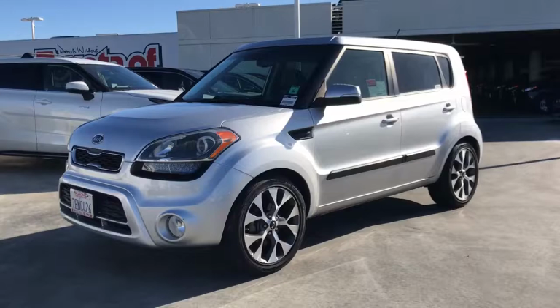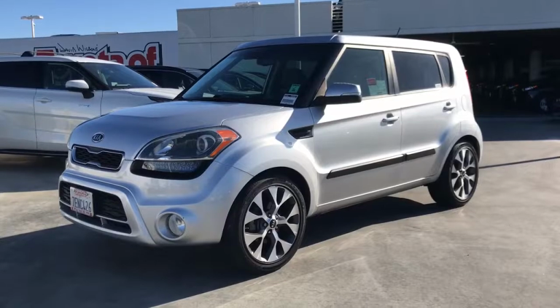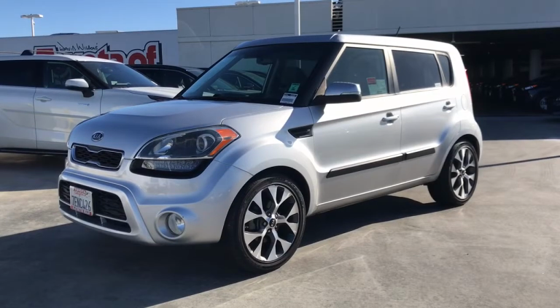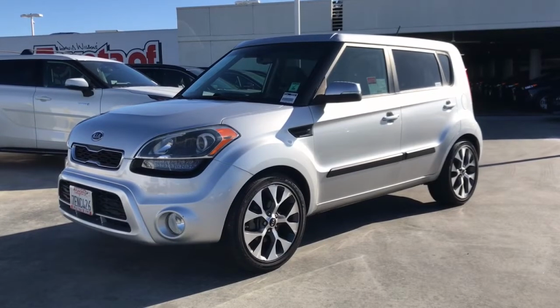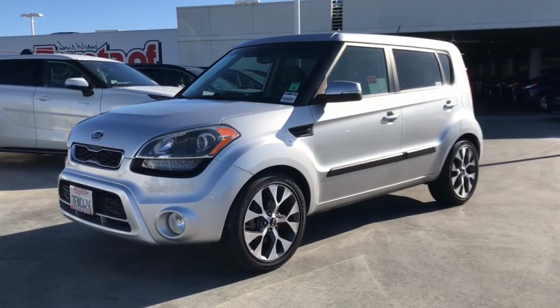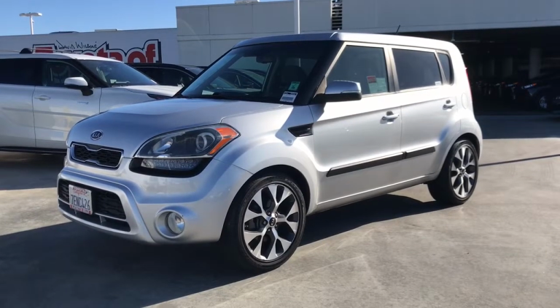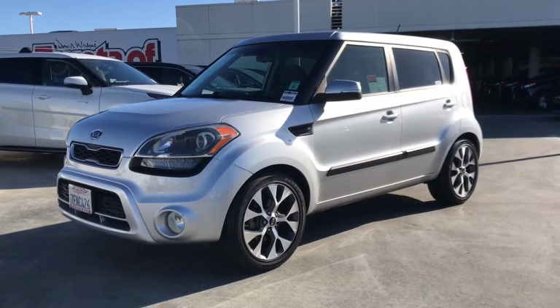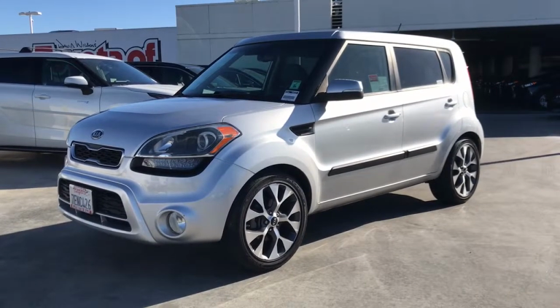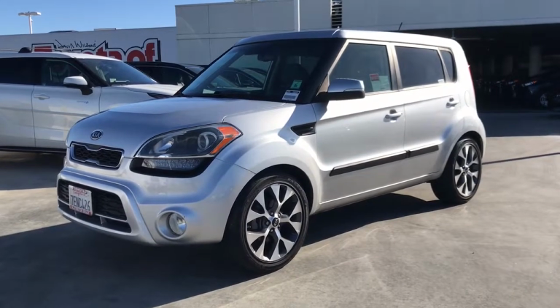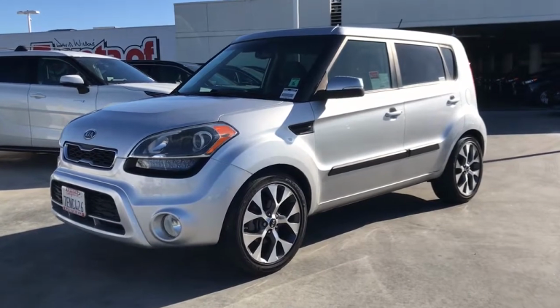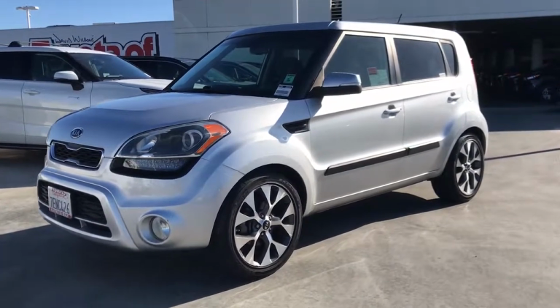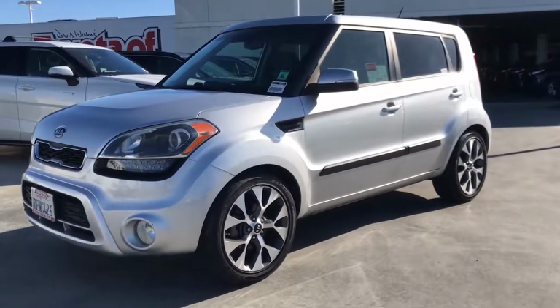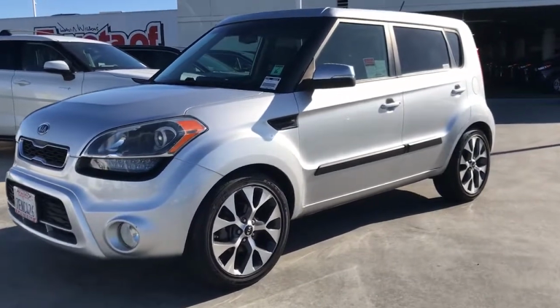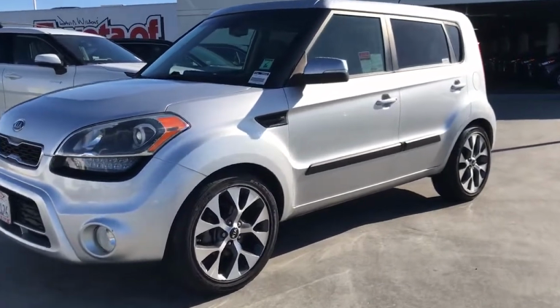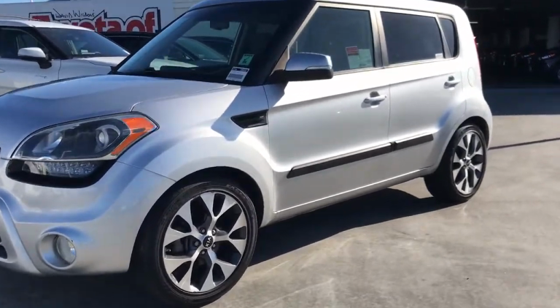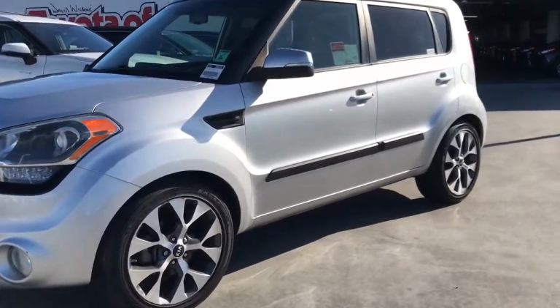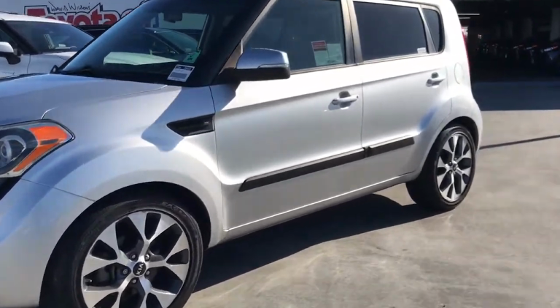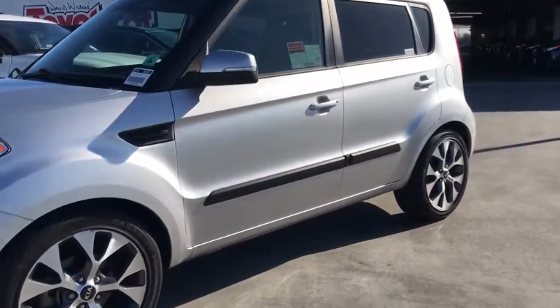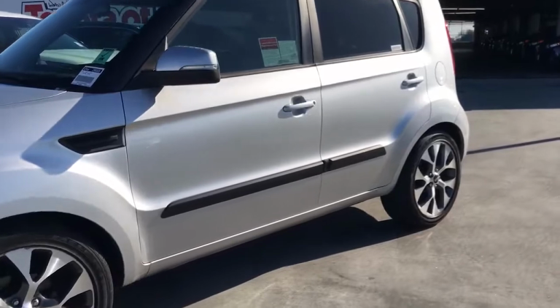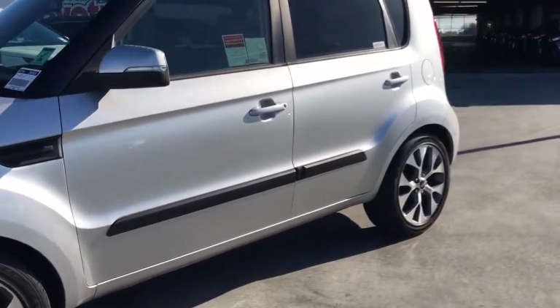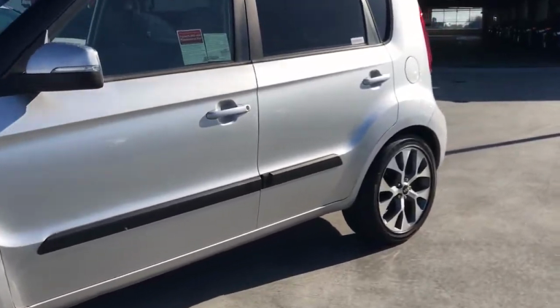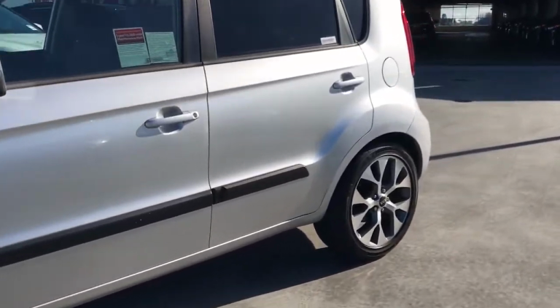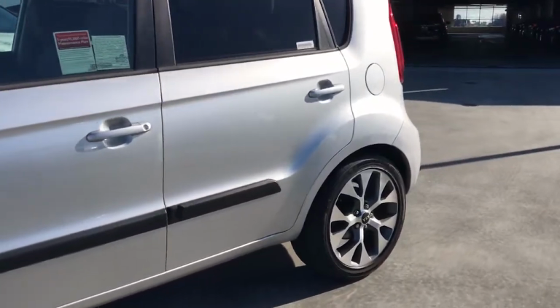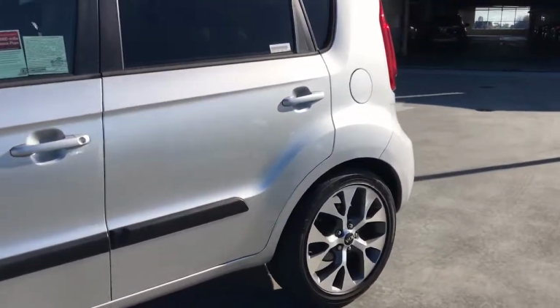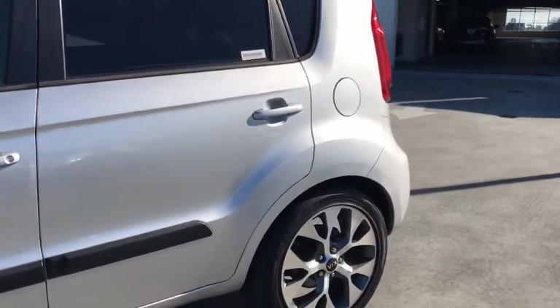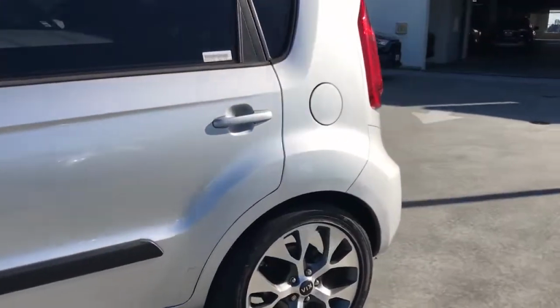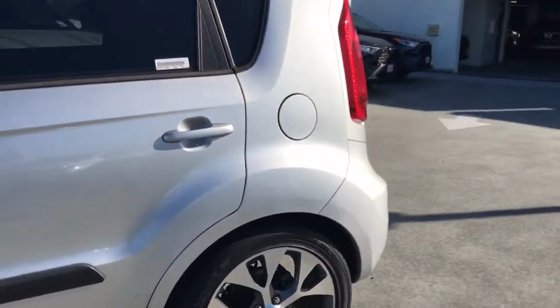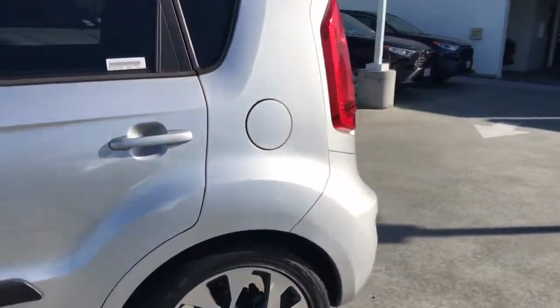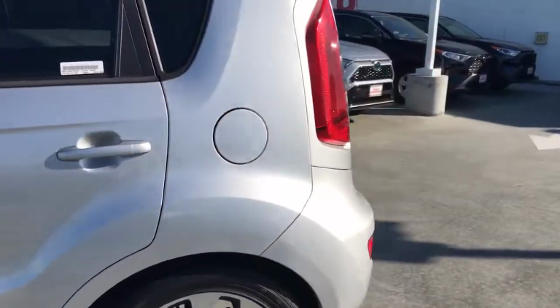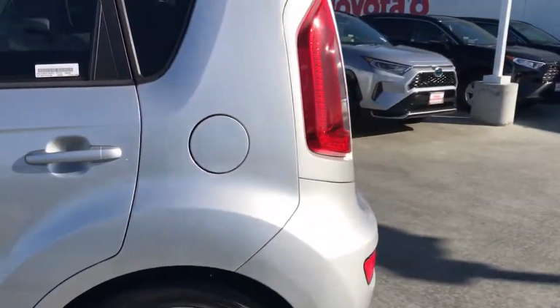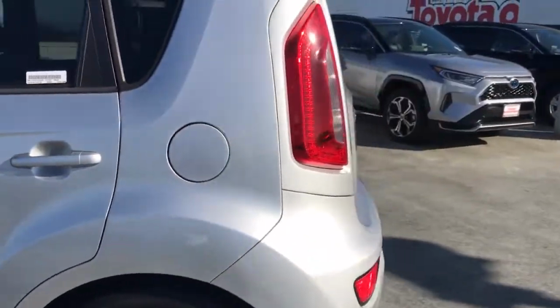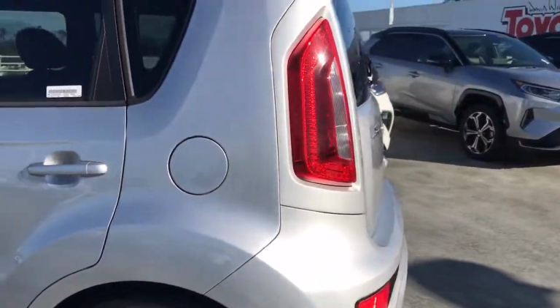Look no further than the 2012 Kia Soul. This vehicle still has fewer than 90,000 miles on the clock, so it won't last long.